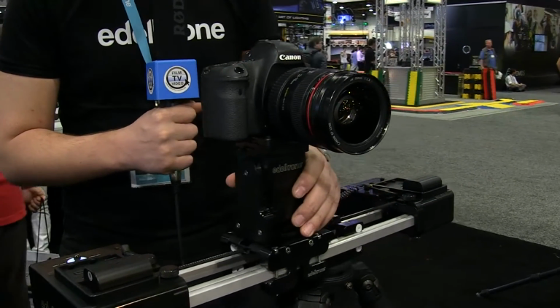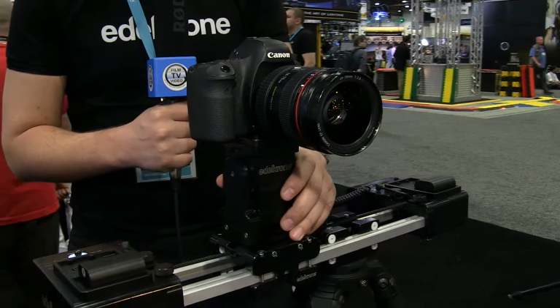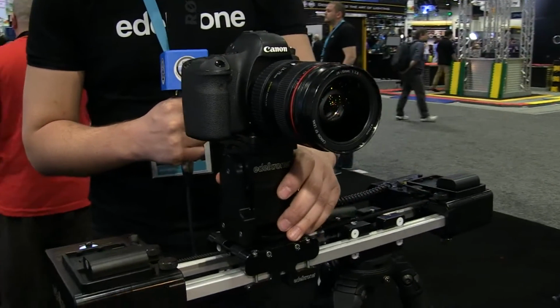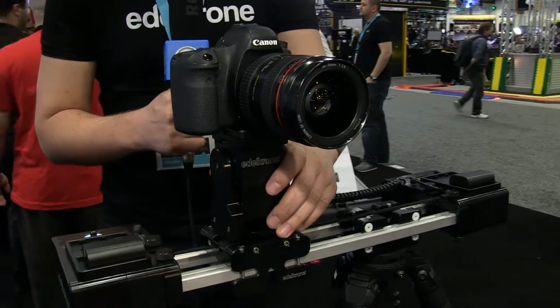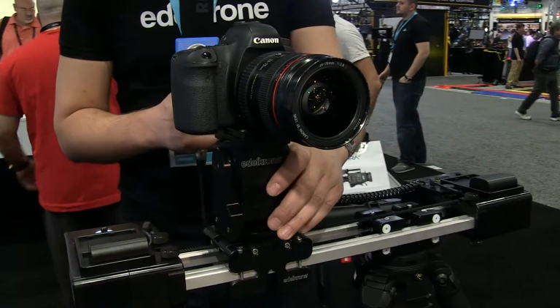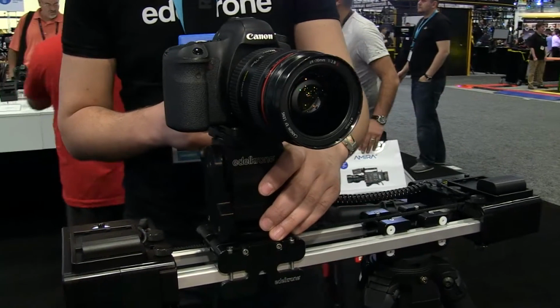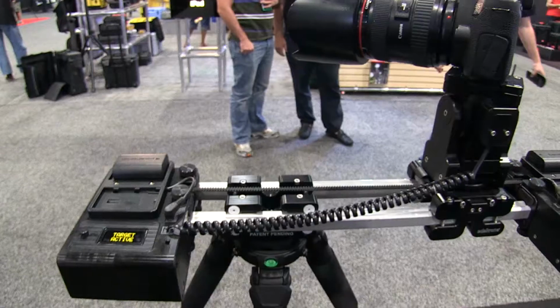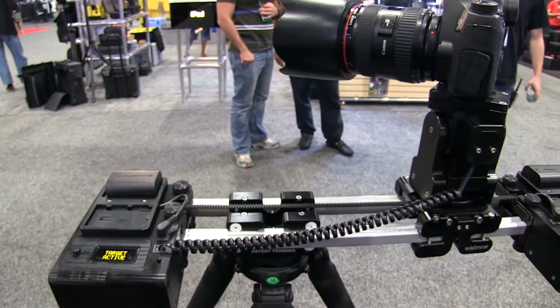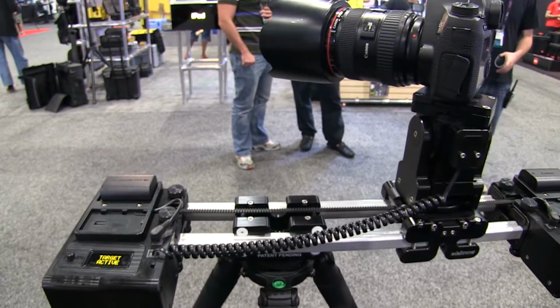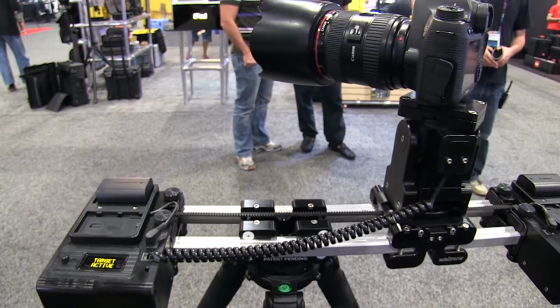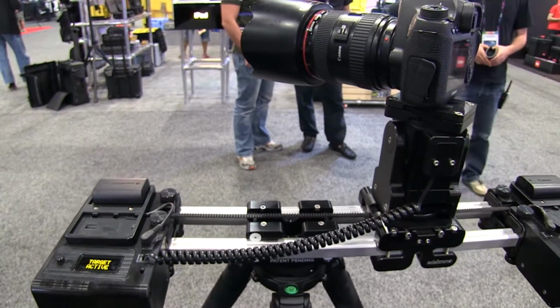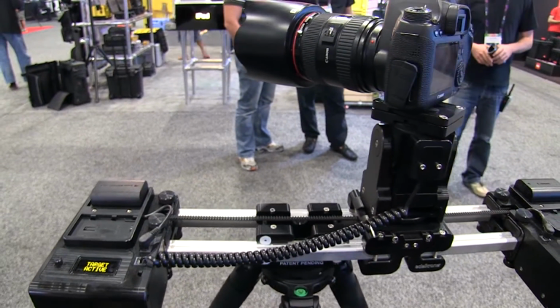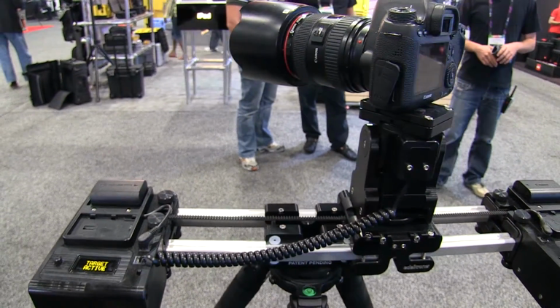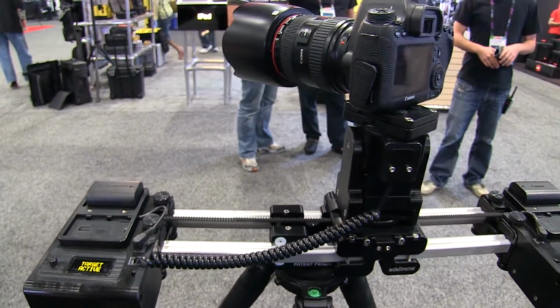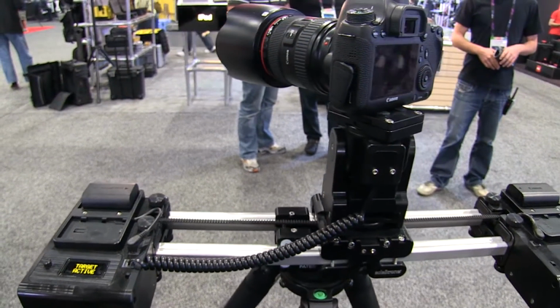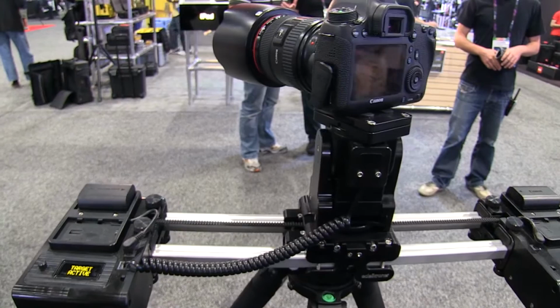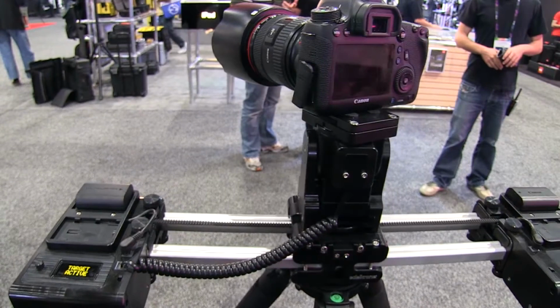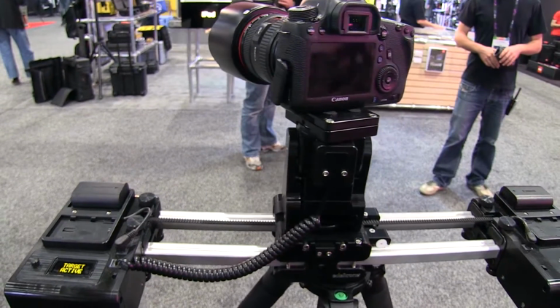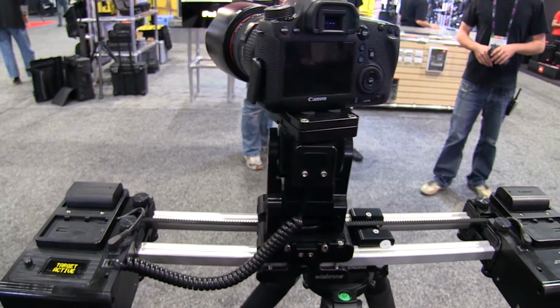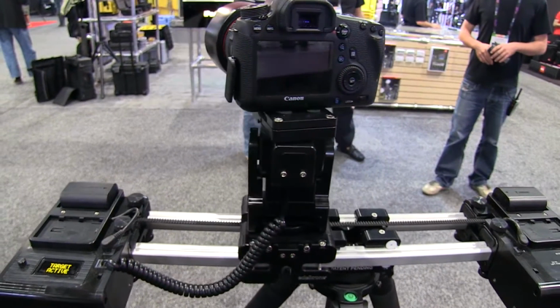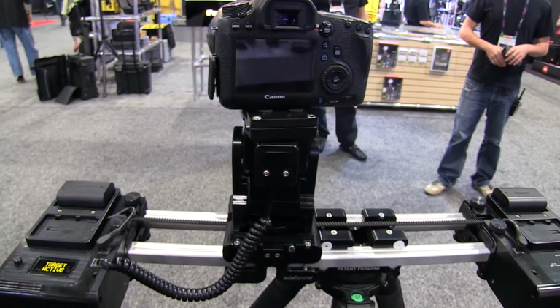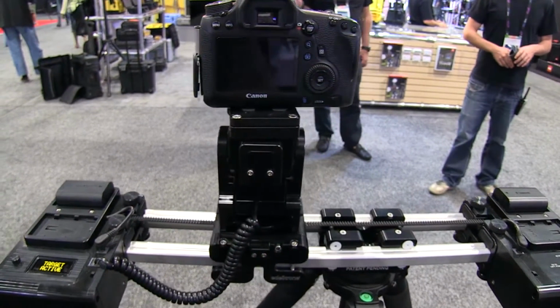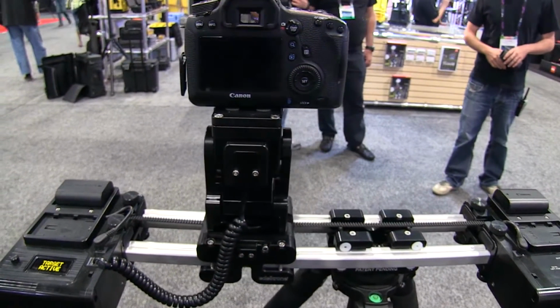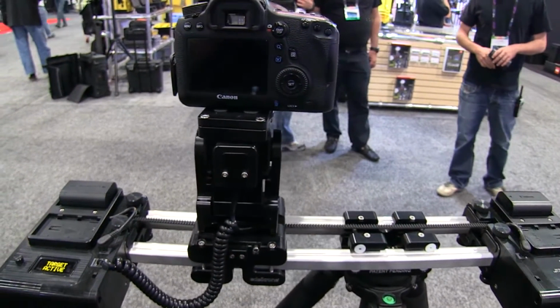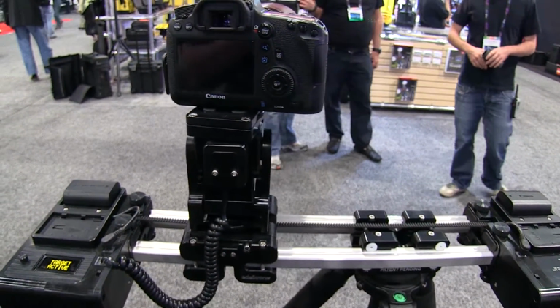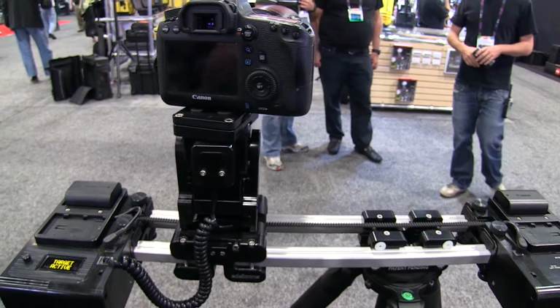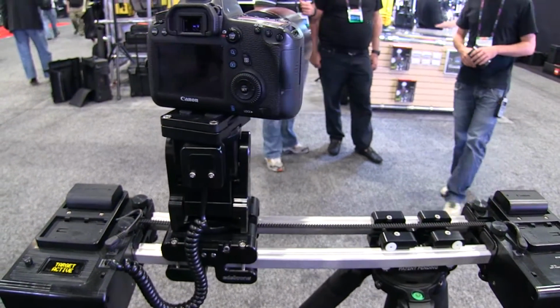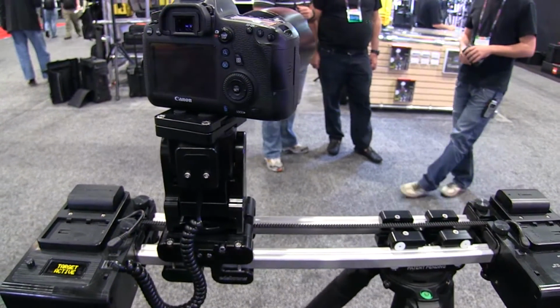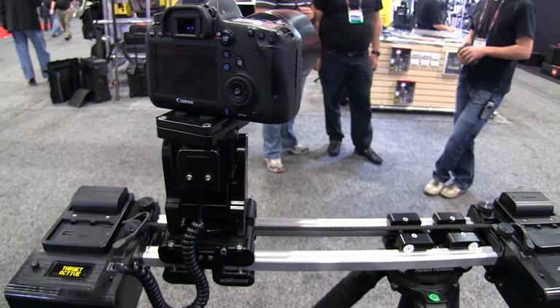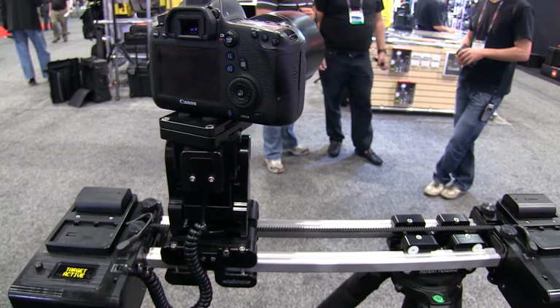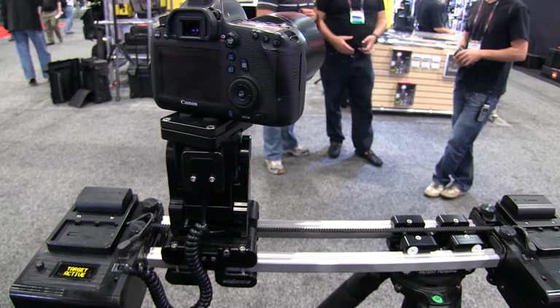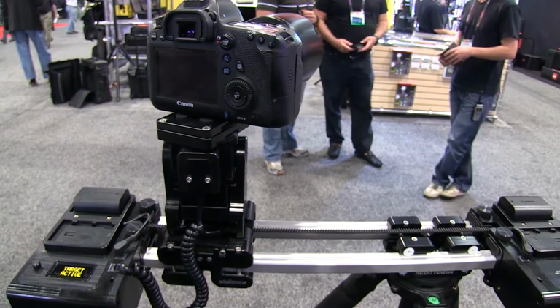Hence you get a parallax effect. Right now this is a completely automated system — the Wizard is pushing the slider, and the Target is listening to that motion and responding by panning the camera automatically.